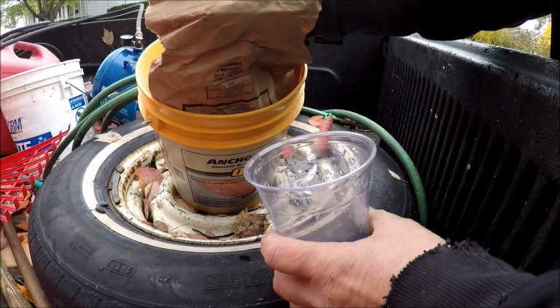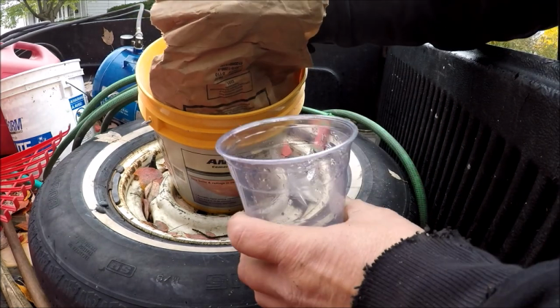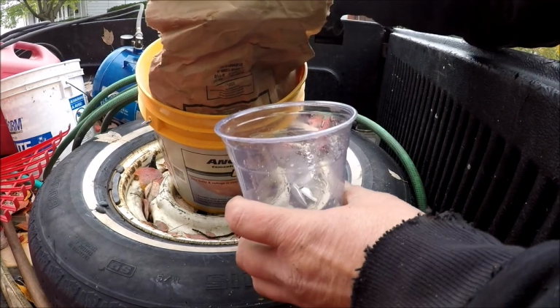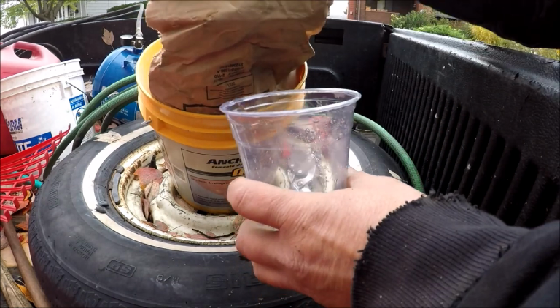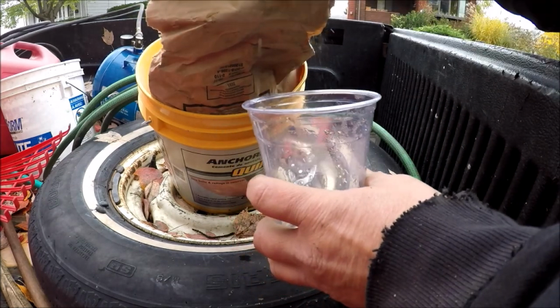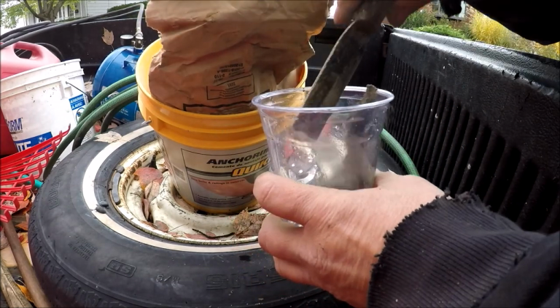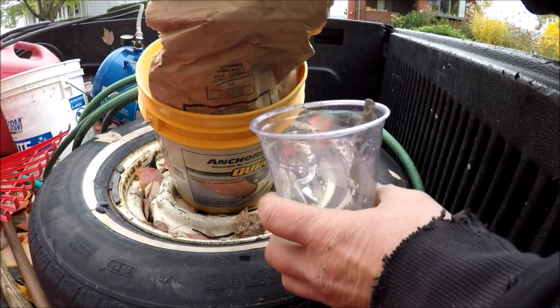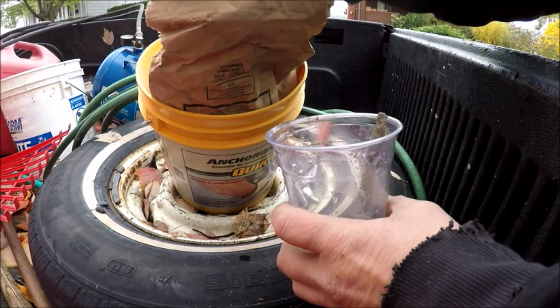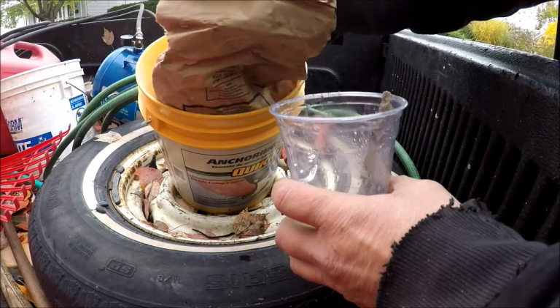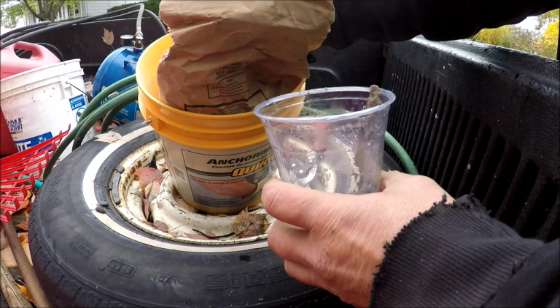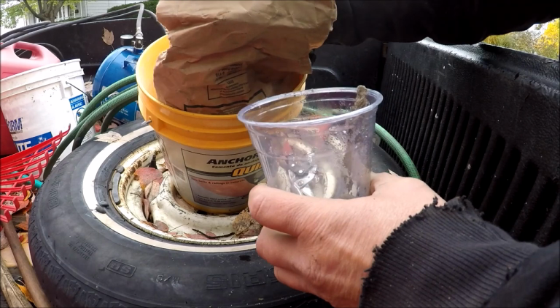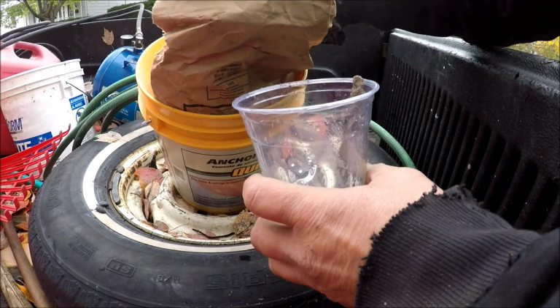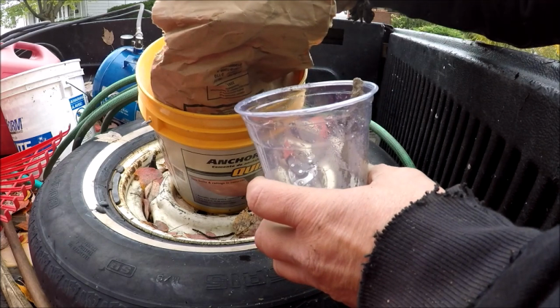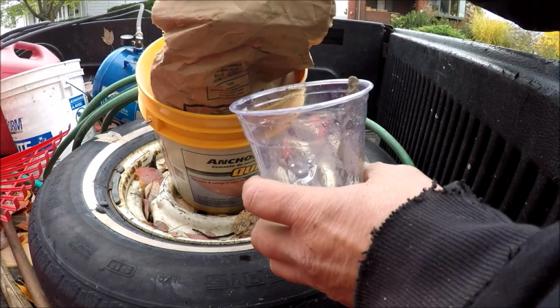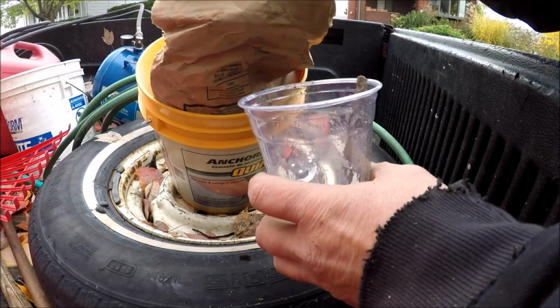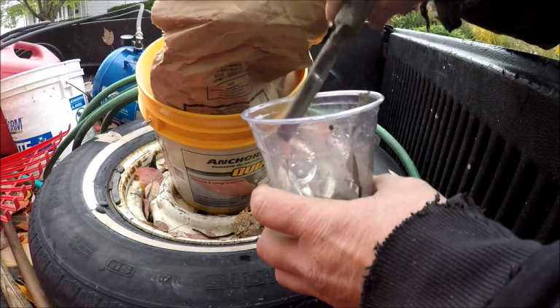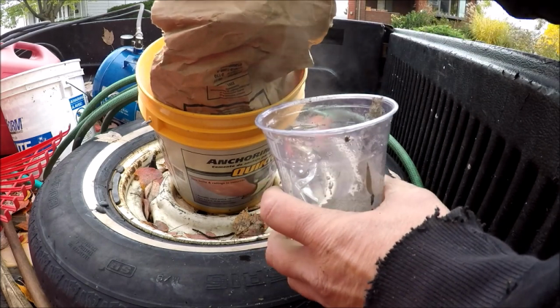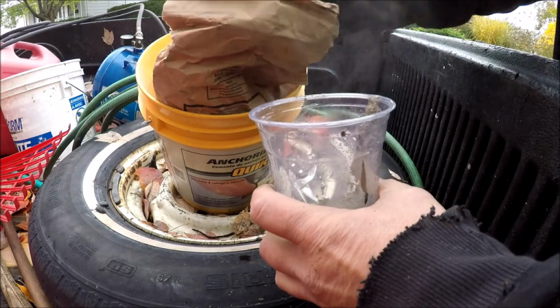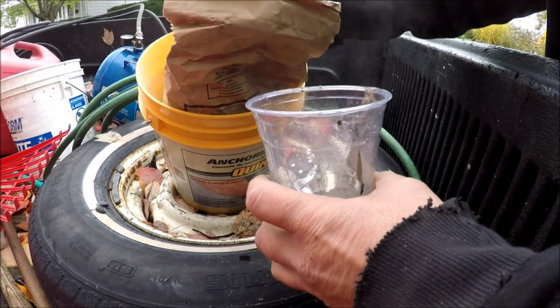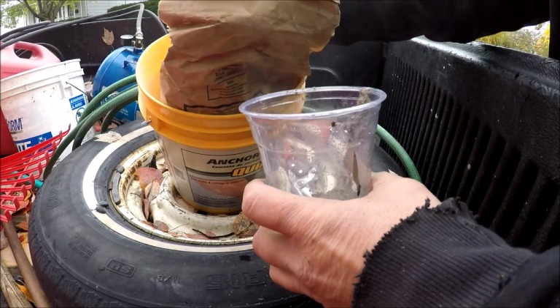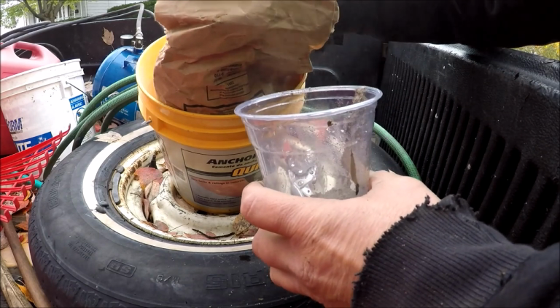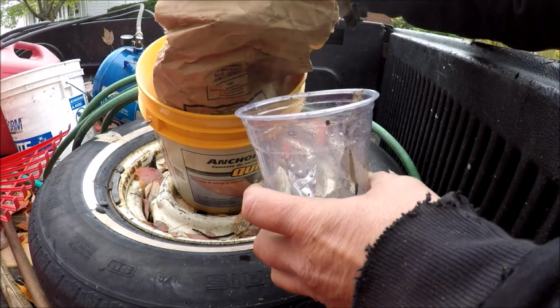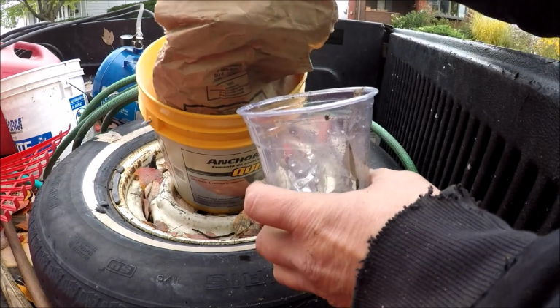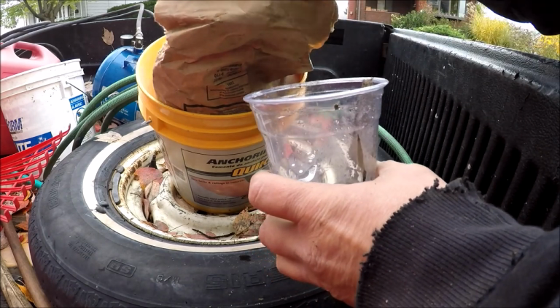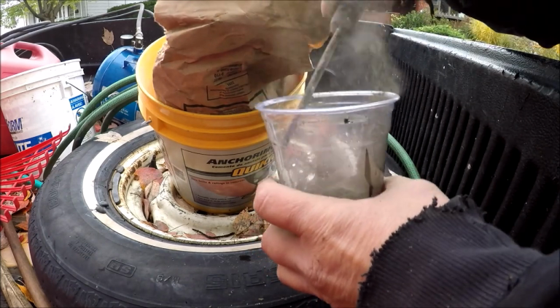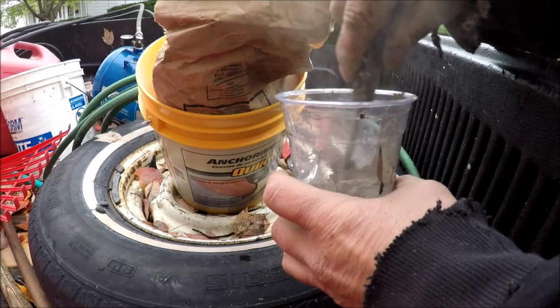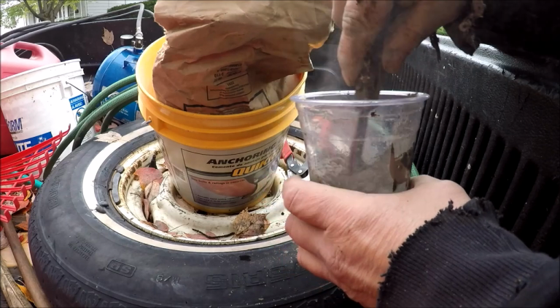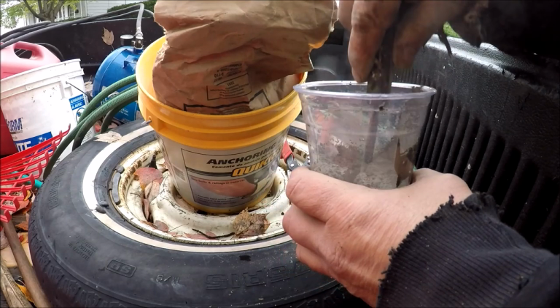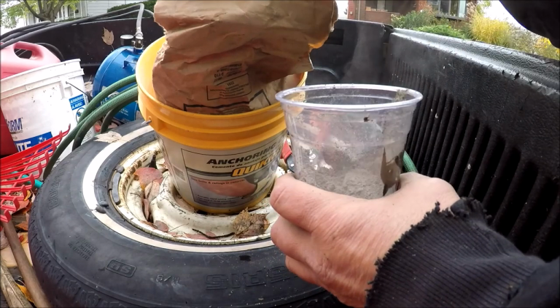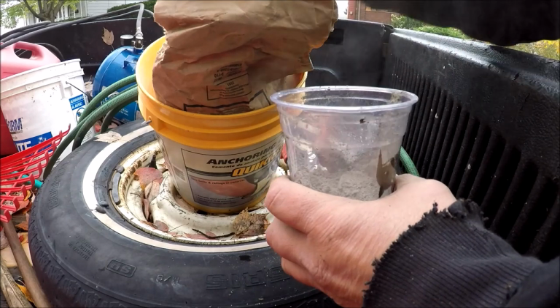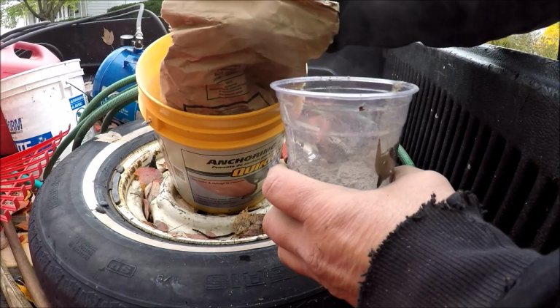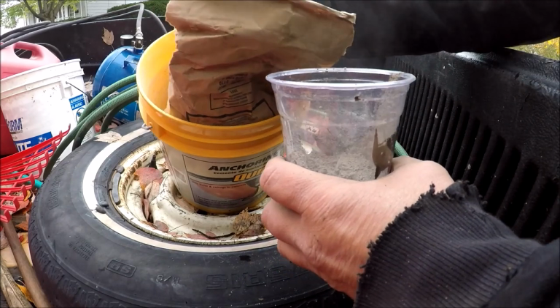I'm going to mix it in a little cup because I'm only going to use a small amount. It sets up really fast, so you don't have much working time with this.